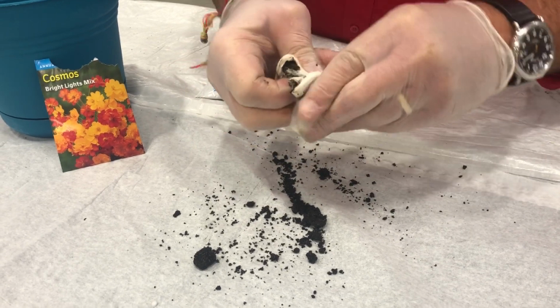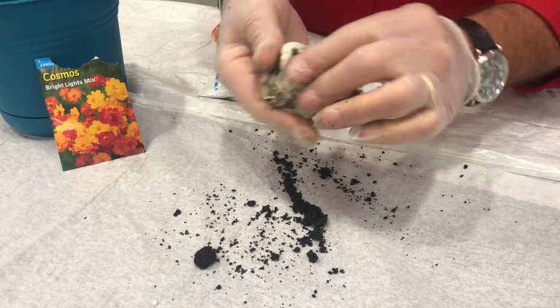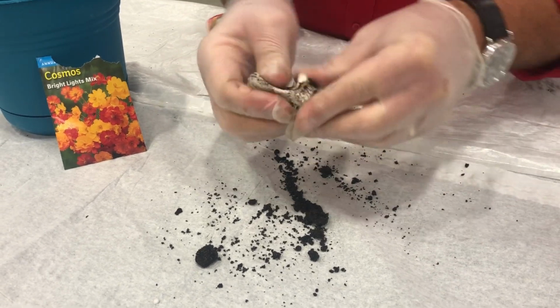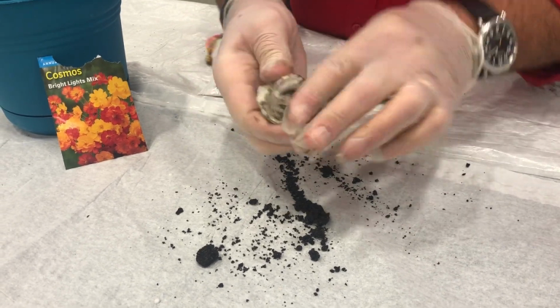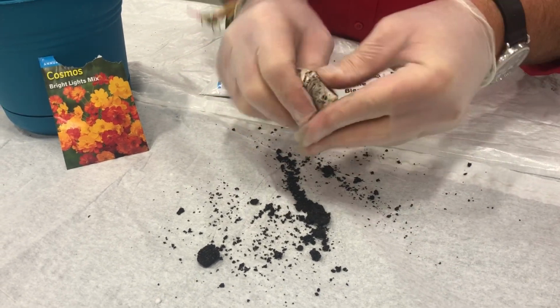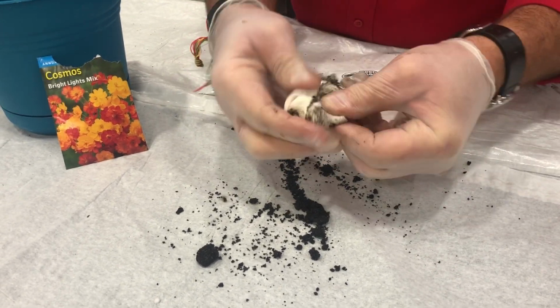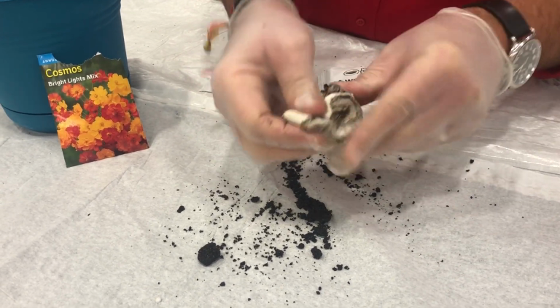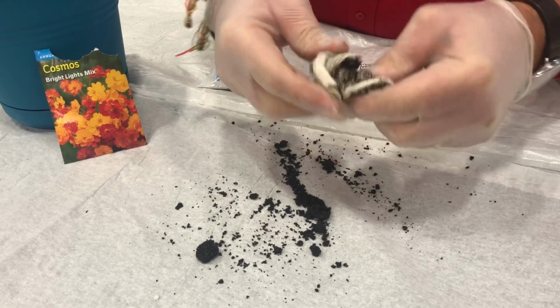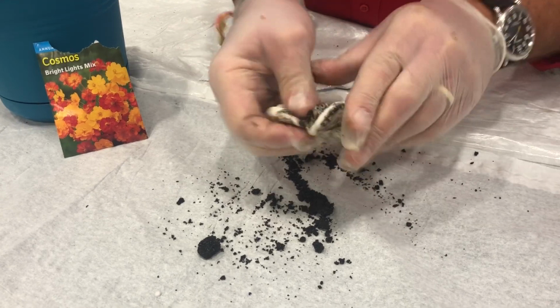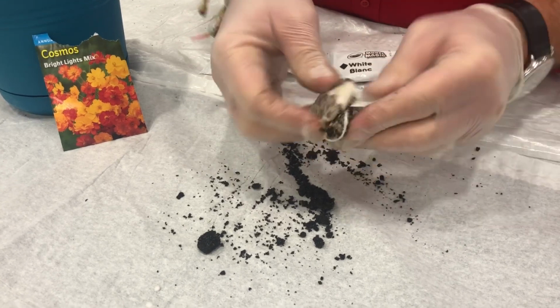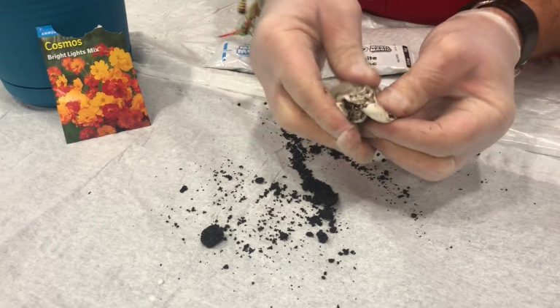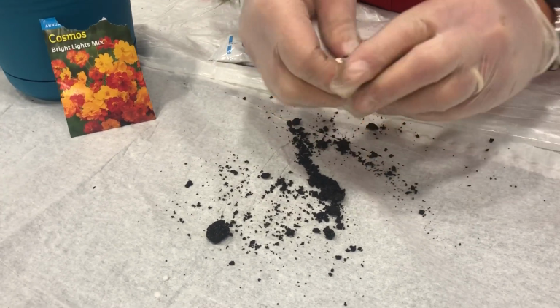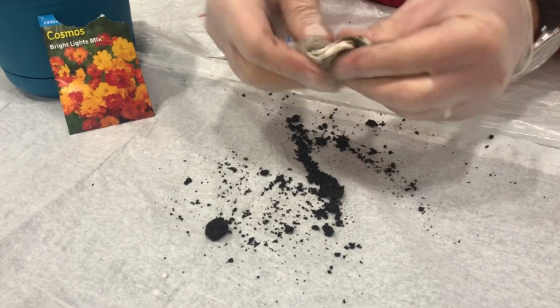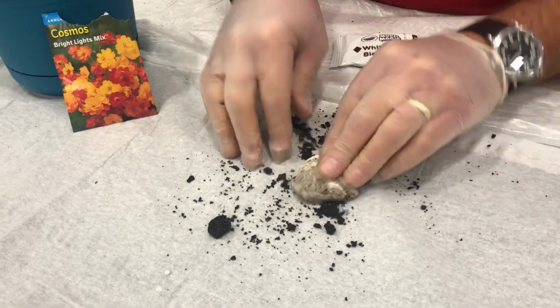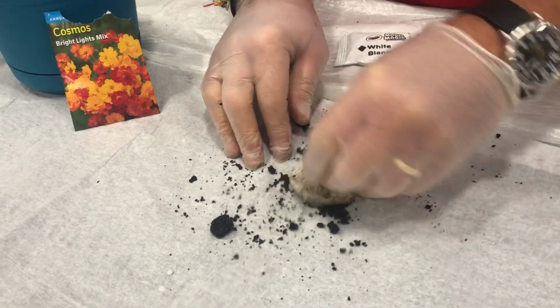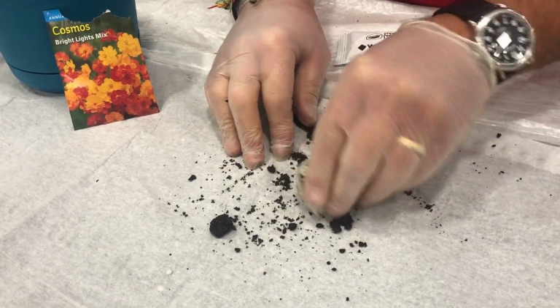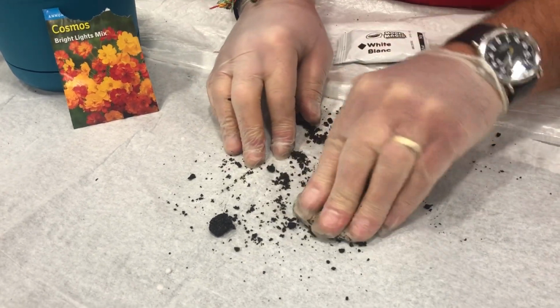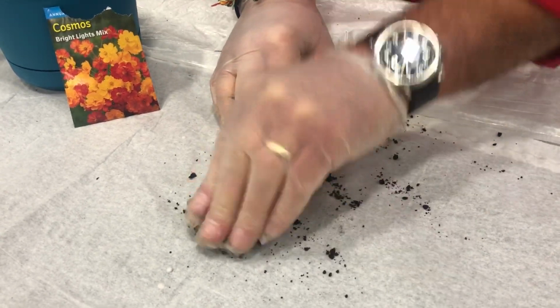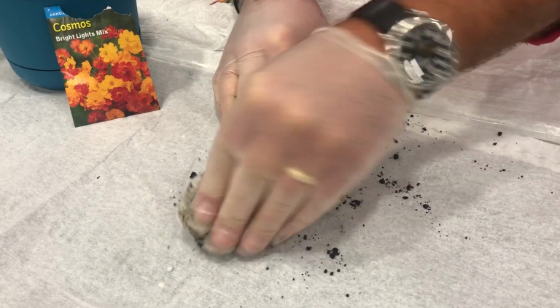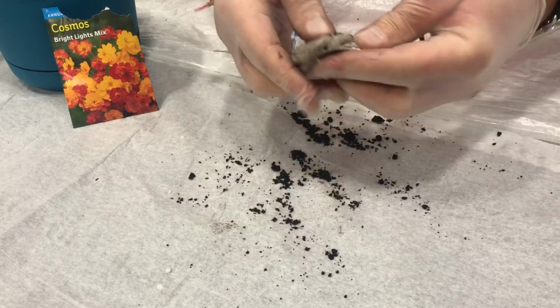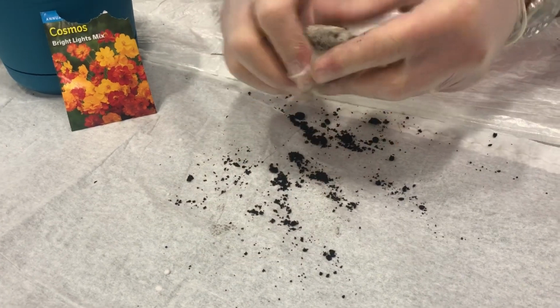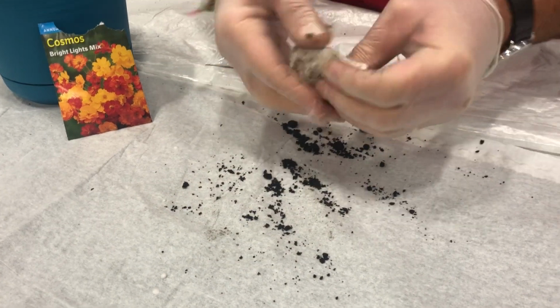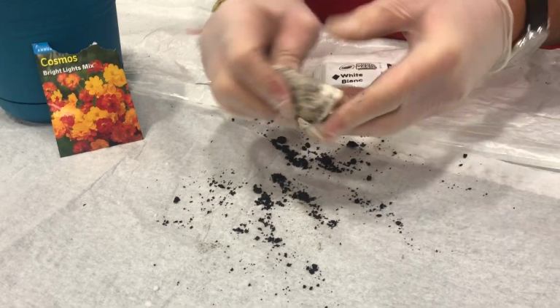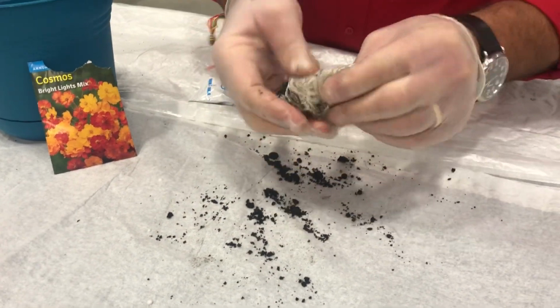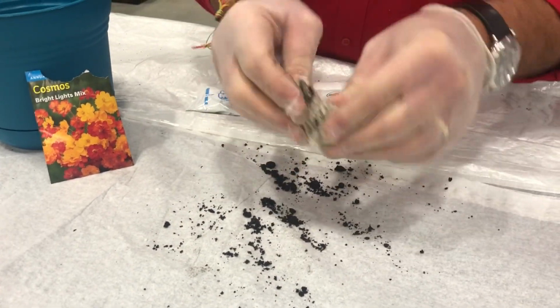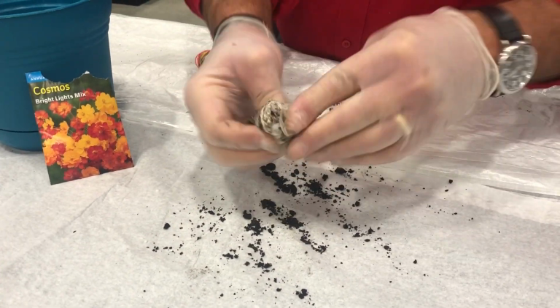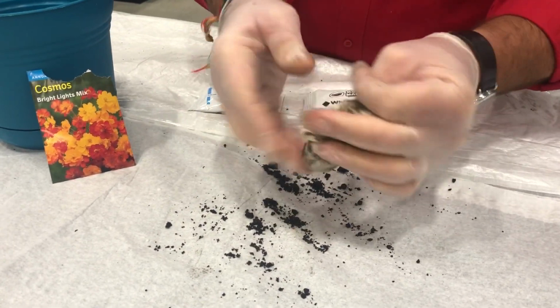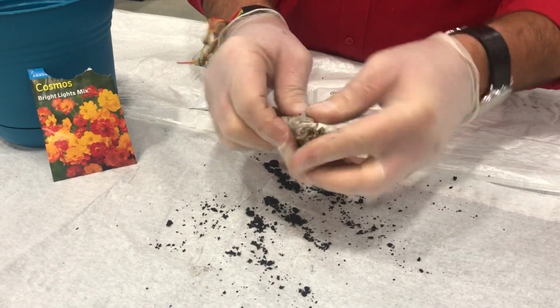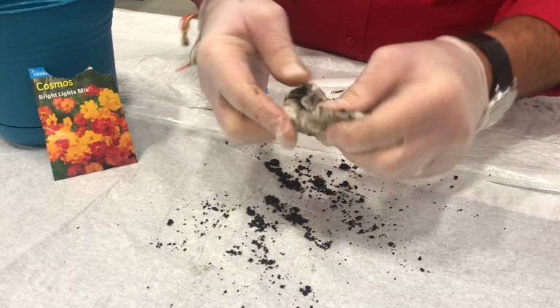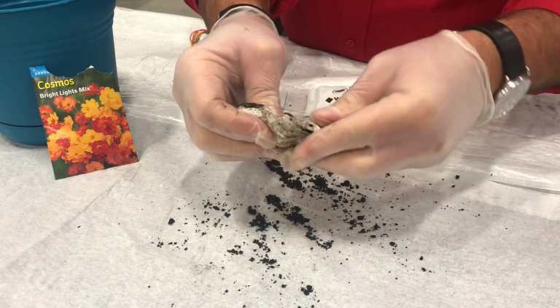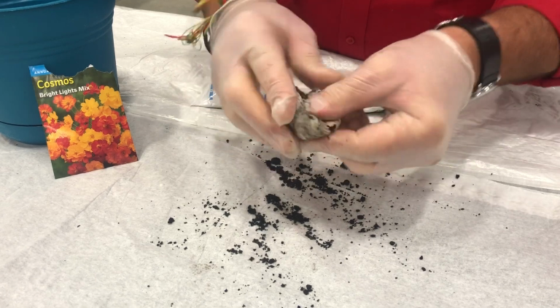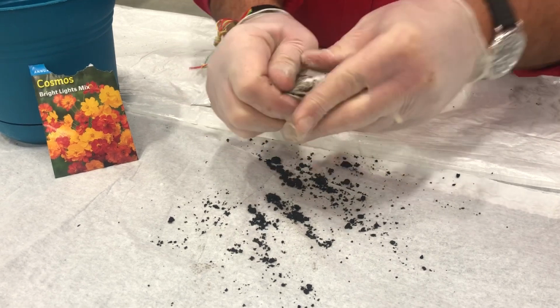Then once you kind of do that, you see how it kind of blends in and it's almost changing the color because of the dirt in there. Go ahead and get as much dirt as you can and really work it in, because that dirt is gonna help you with the seeds that you're gonna place on this.